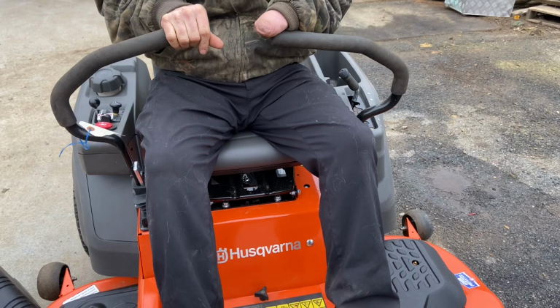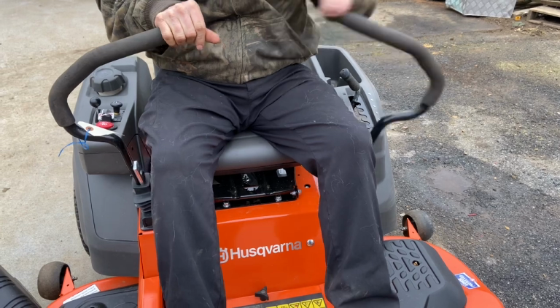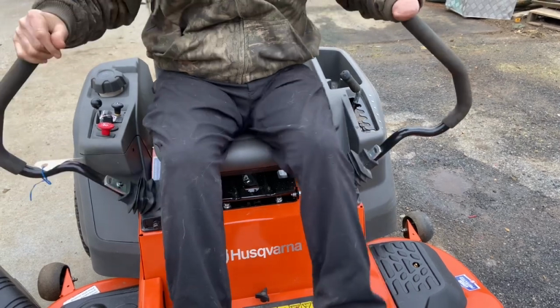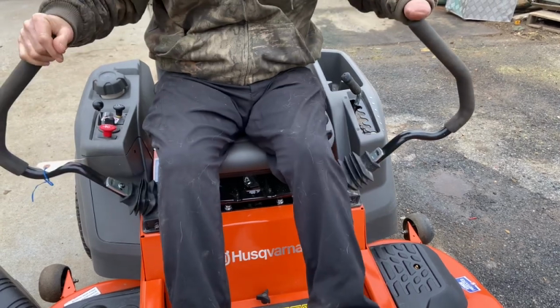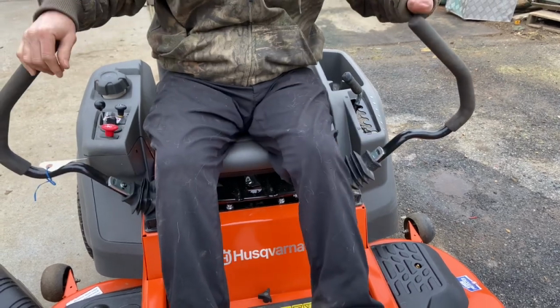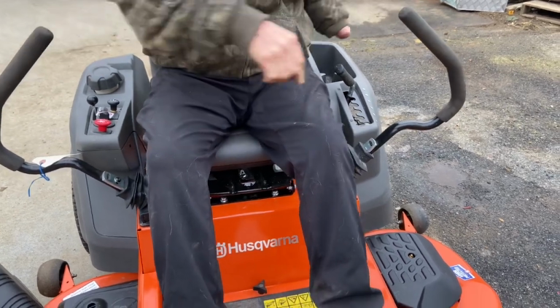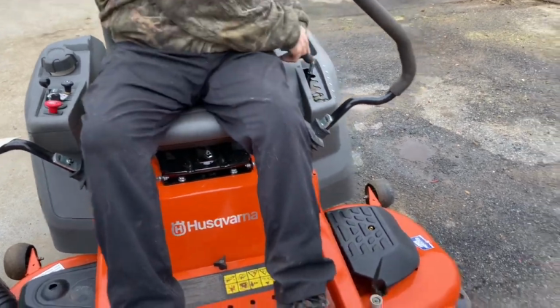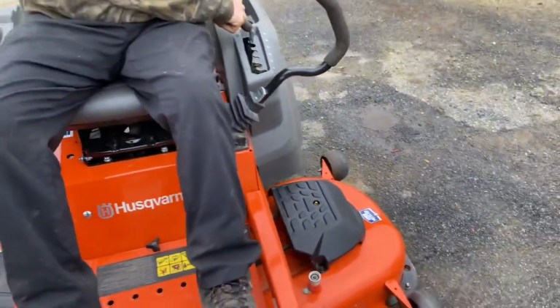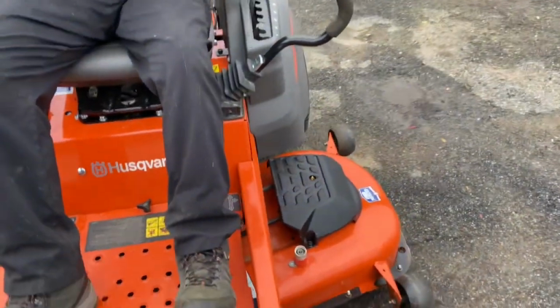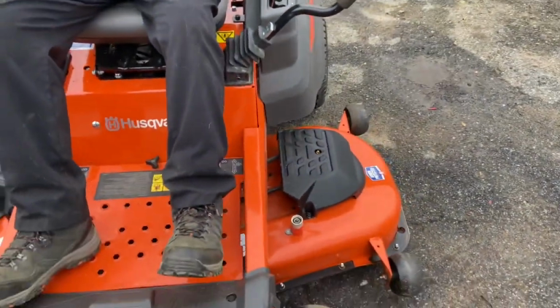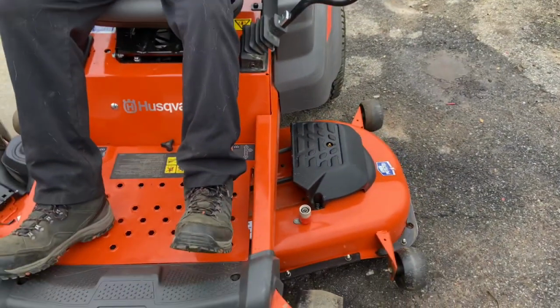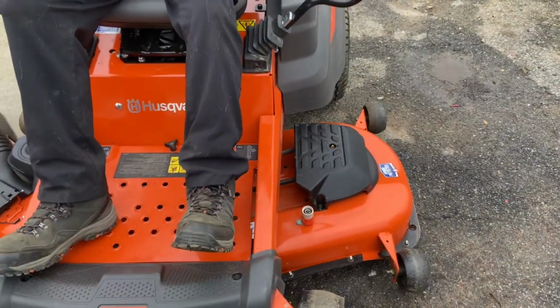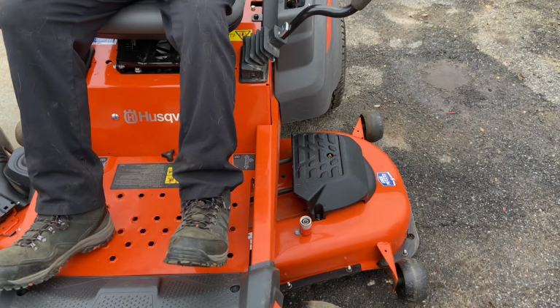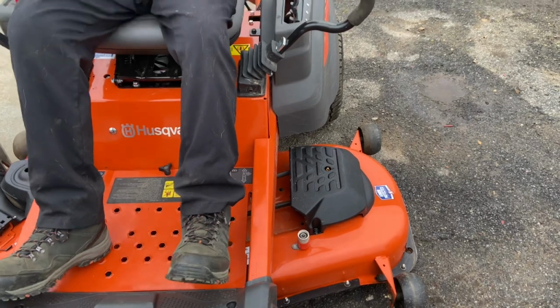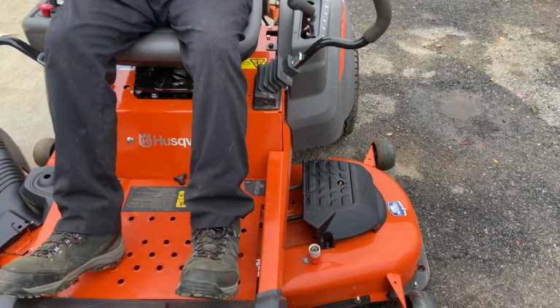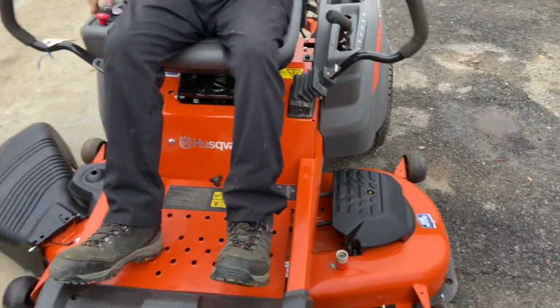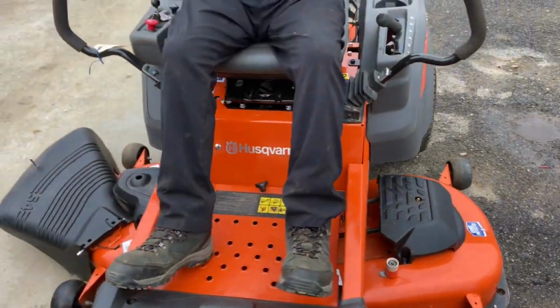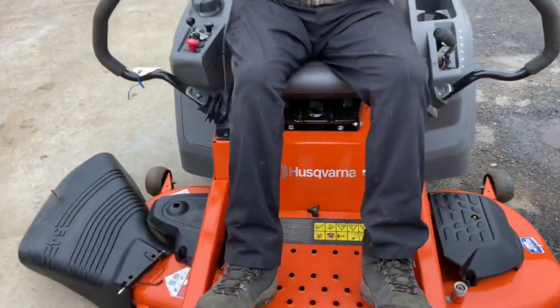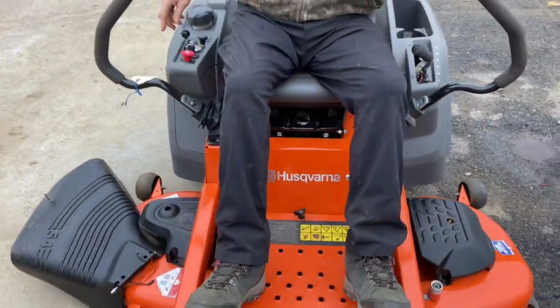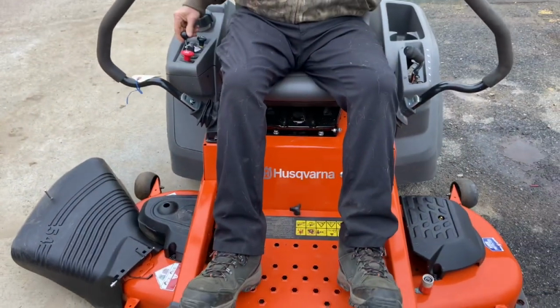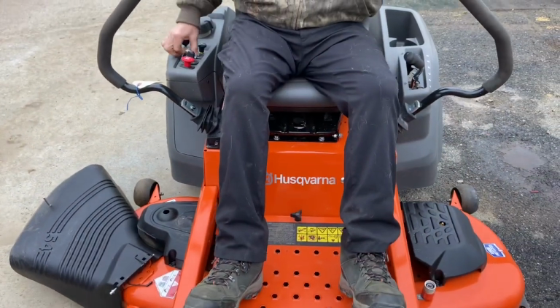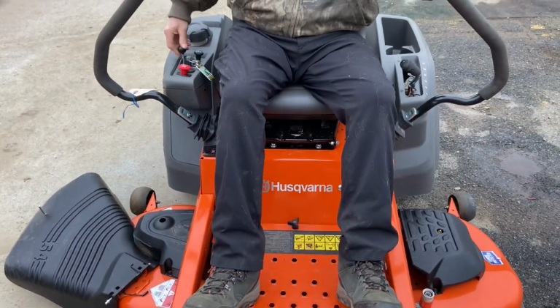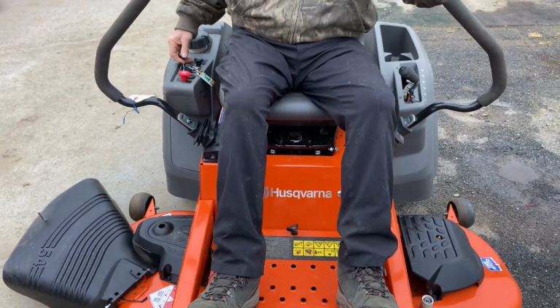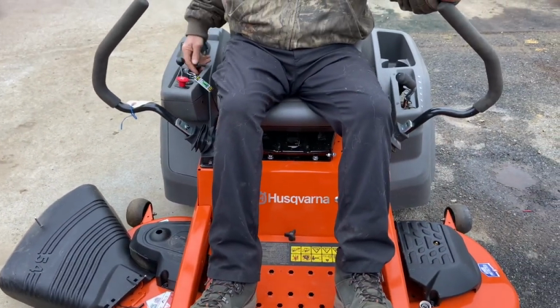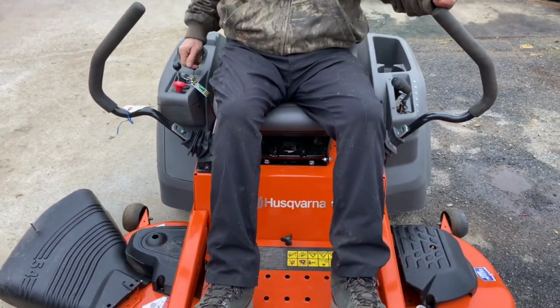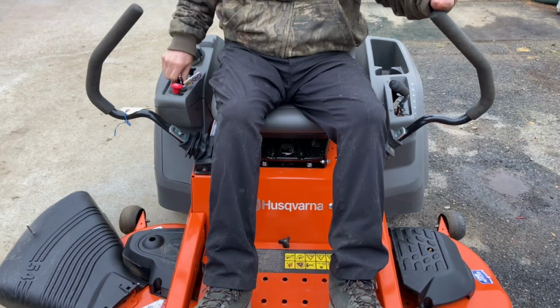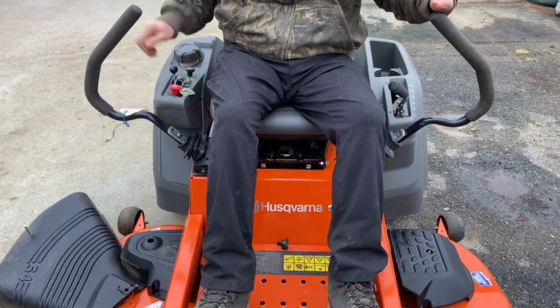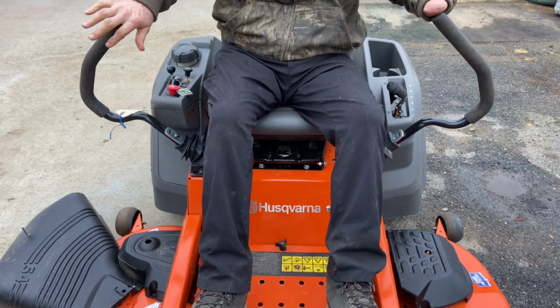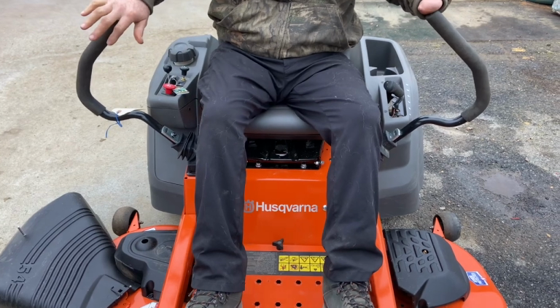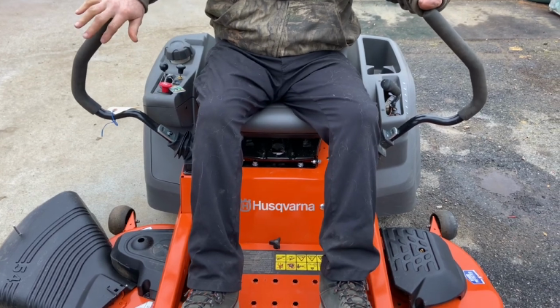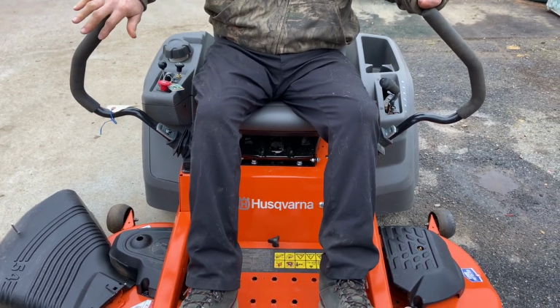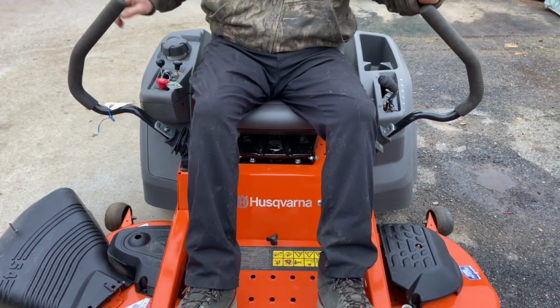I'm going to lower the mower deck a couple notches before we turn that on — going down to about the three position. I'm going to start it back up again, so: quarter to half throttle, choke up, crank it, make sure your handles are all the way out in the brake position.